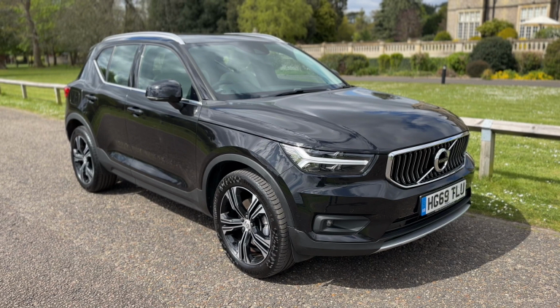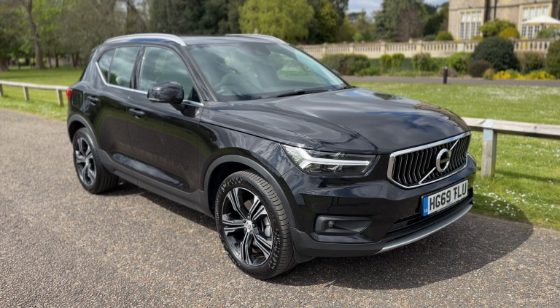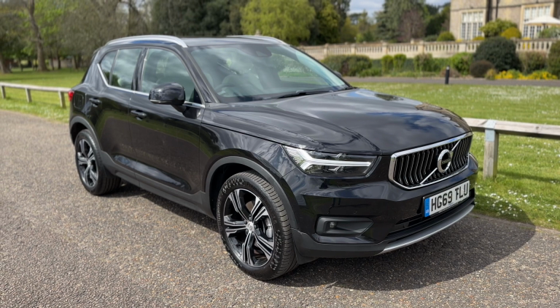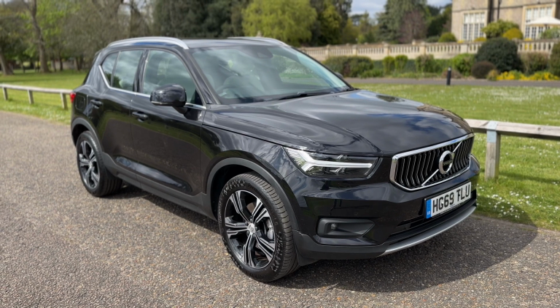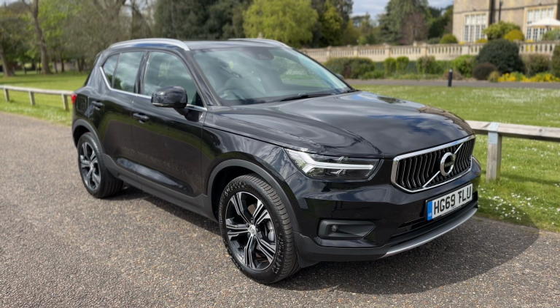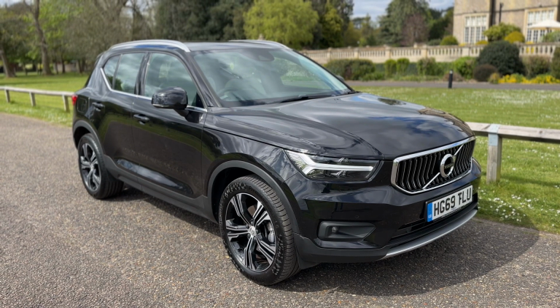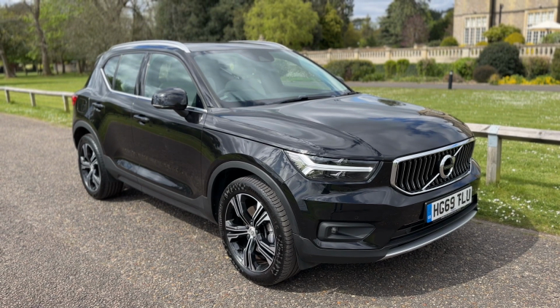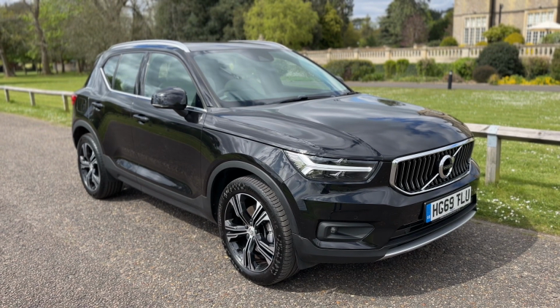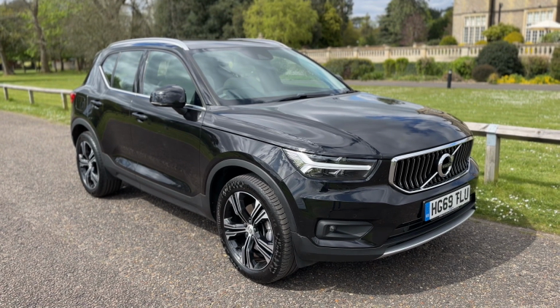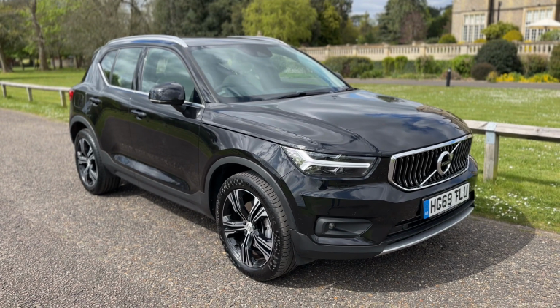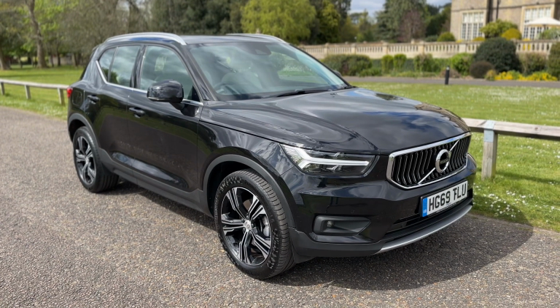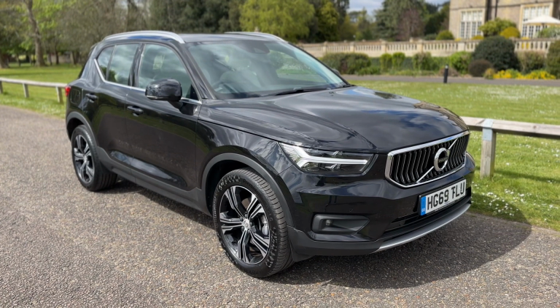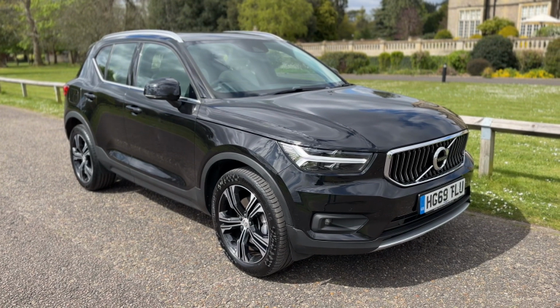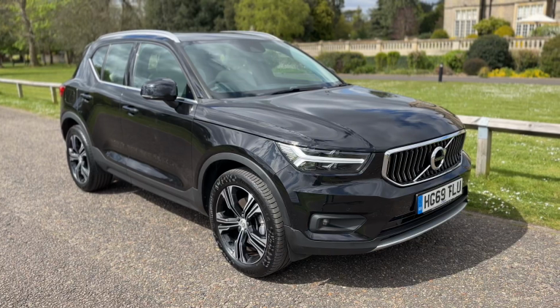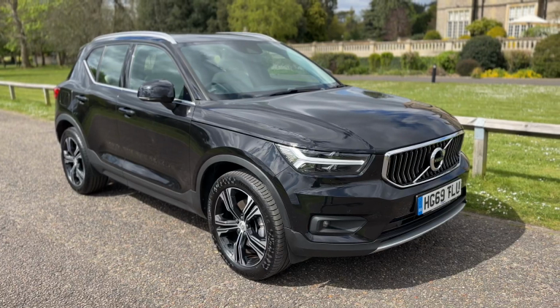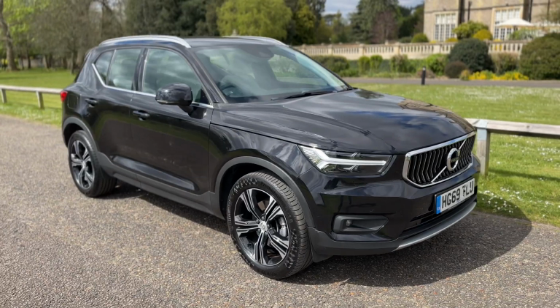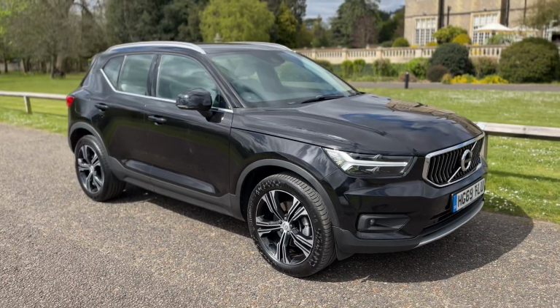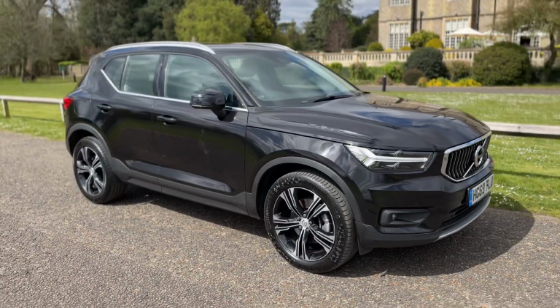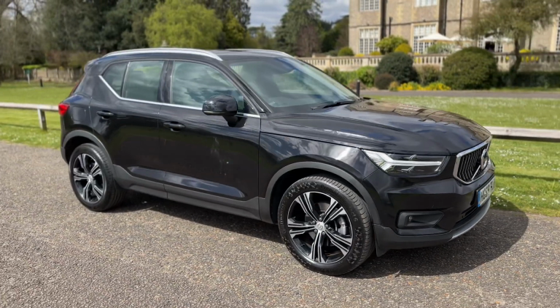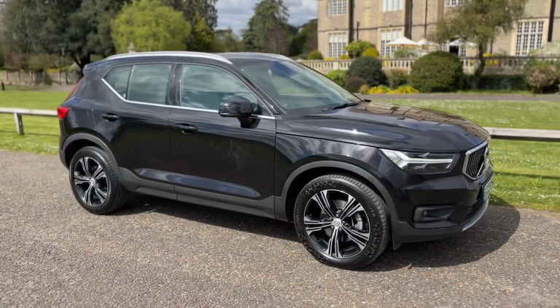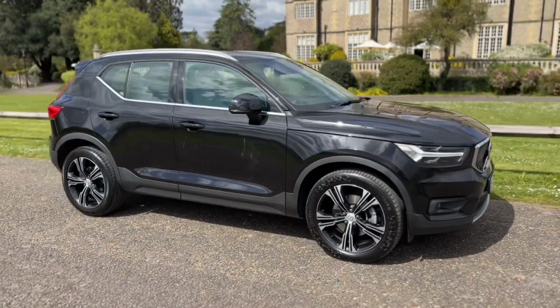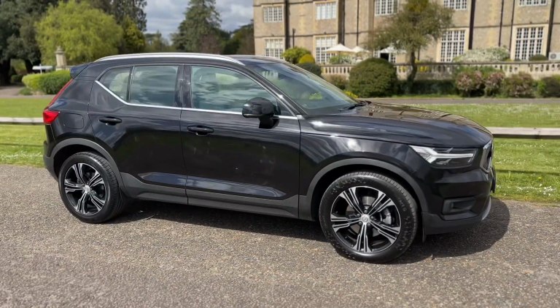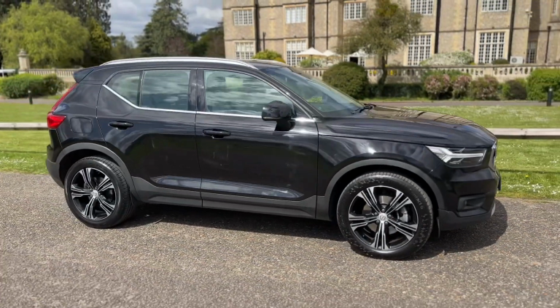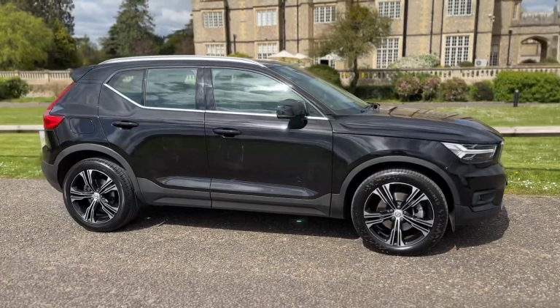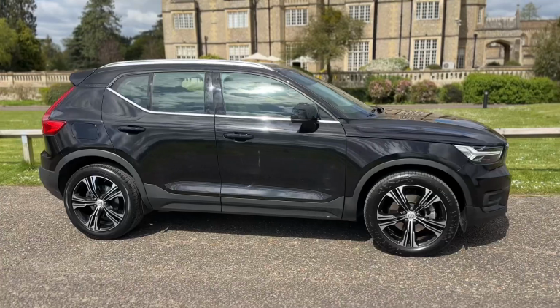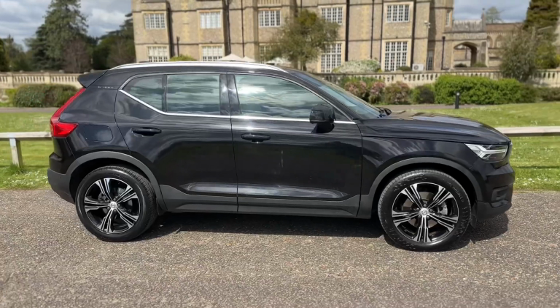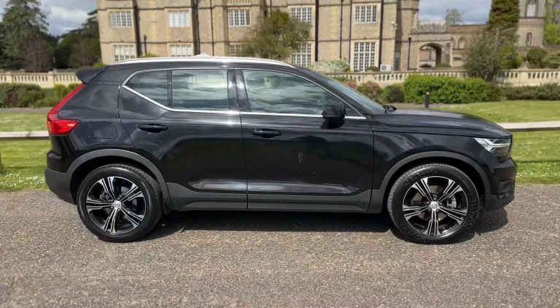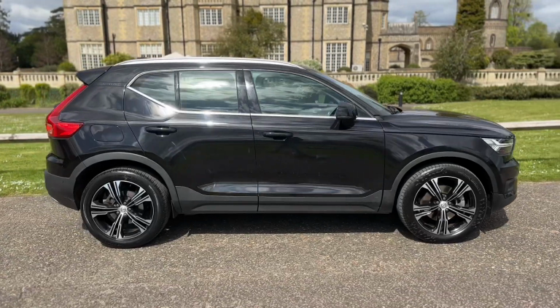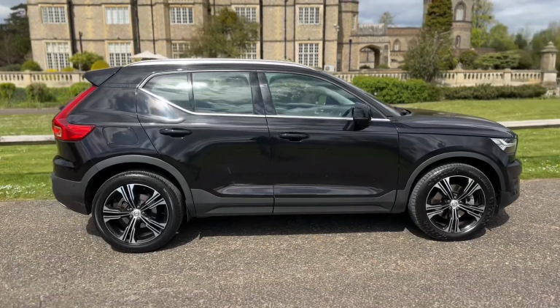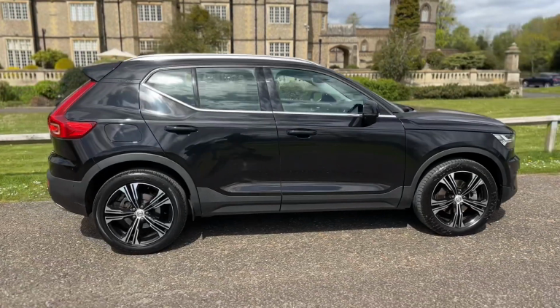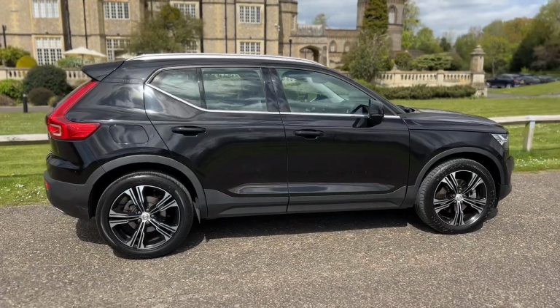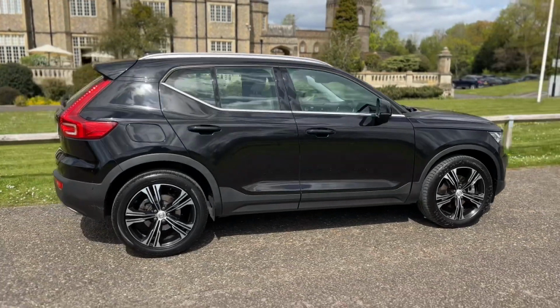Welcome to this video presentation here at Wimbledon Carriage Company. Here we have the Volvo XC40 on a 69 plate. I'm going to start off by showing you around the outside of the car and then we'll hop in and run through some of the controls on the inside.